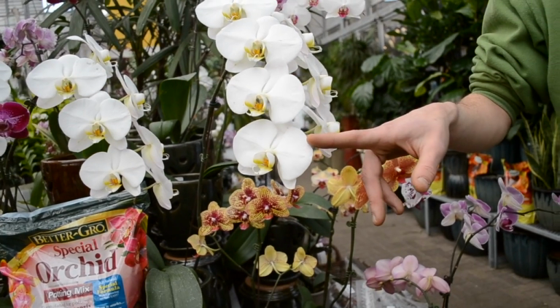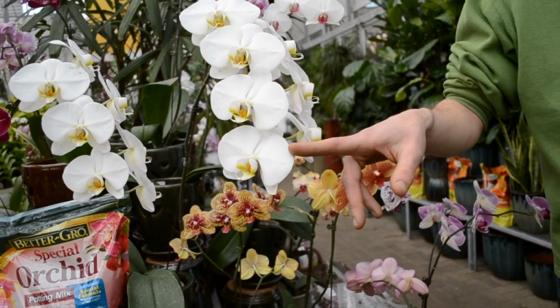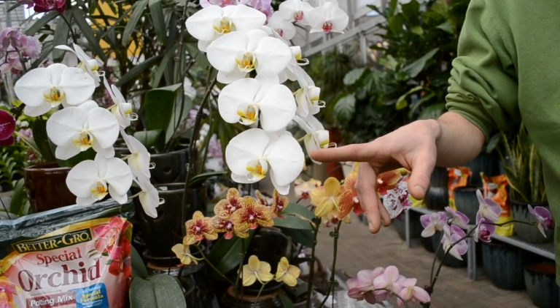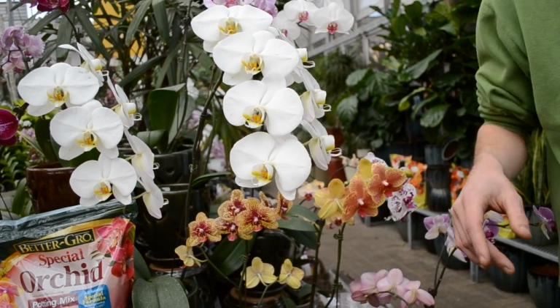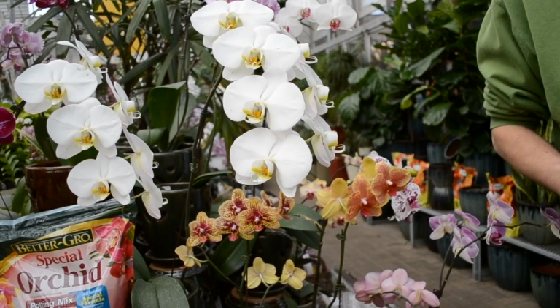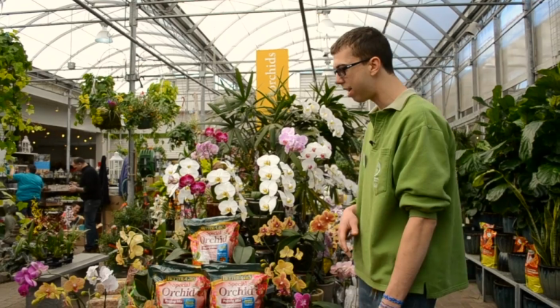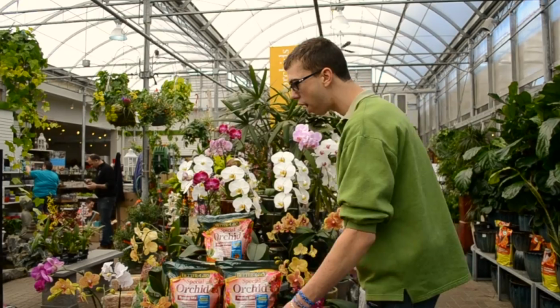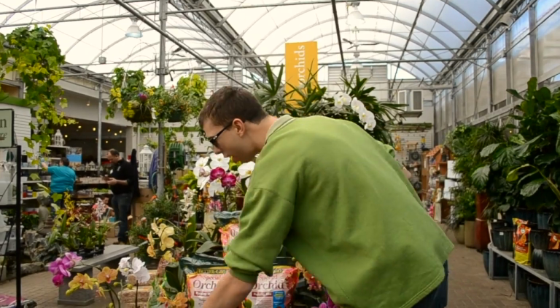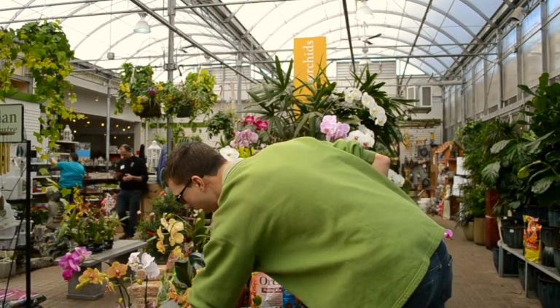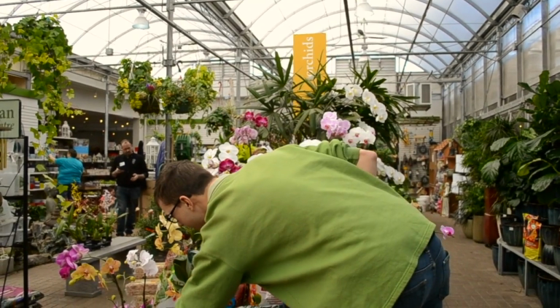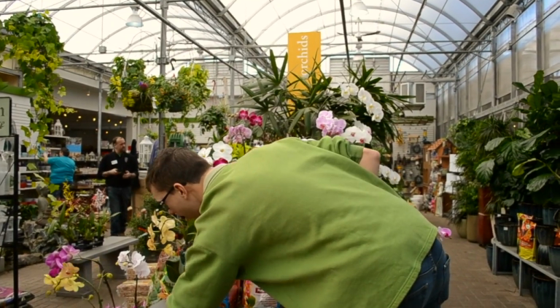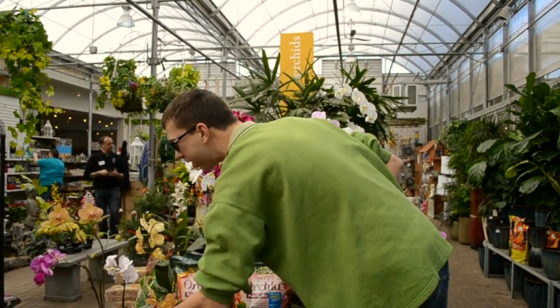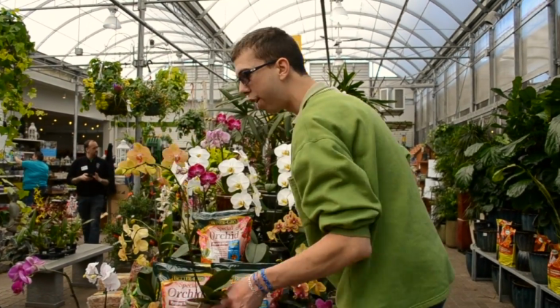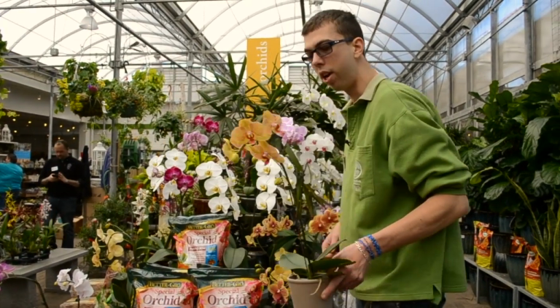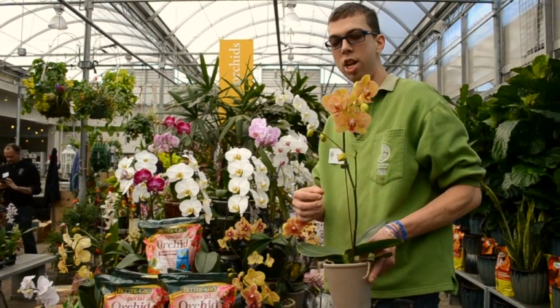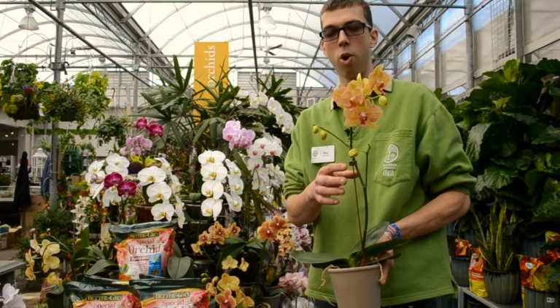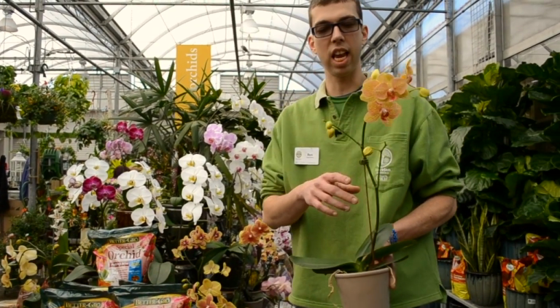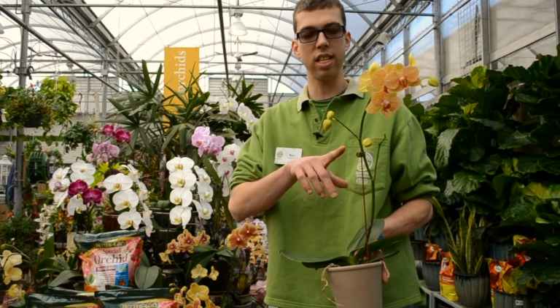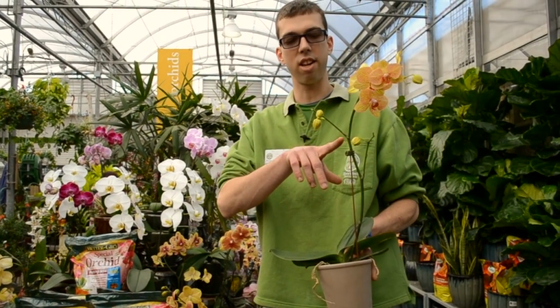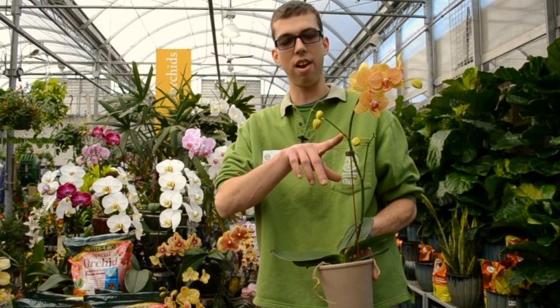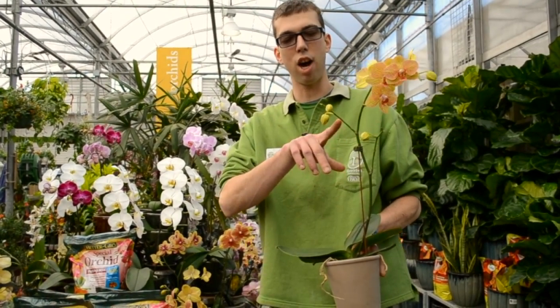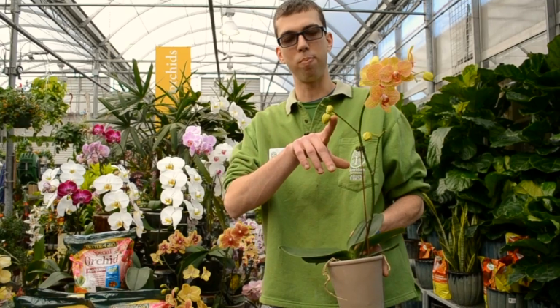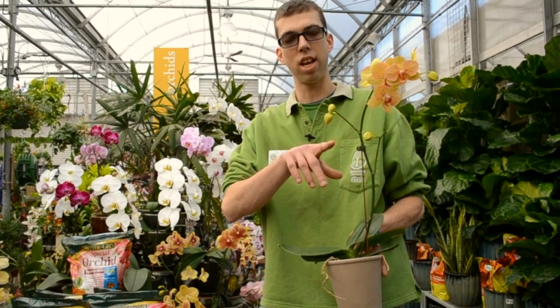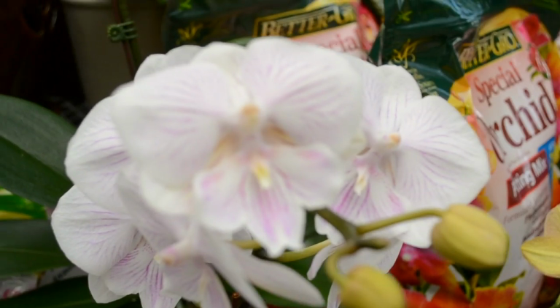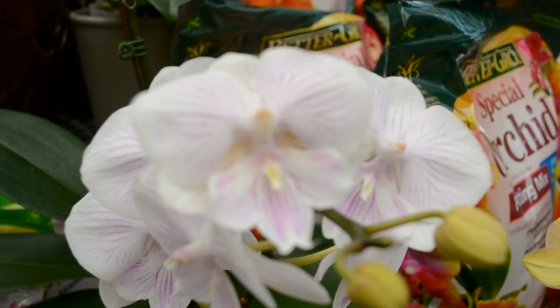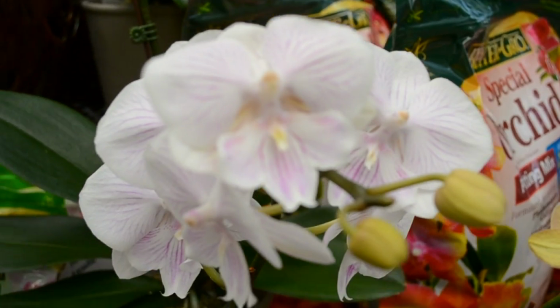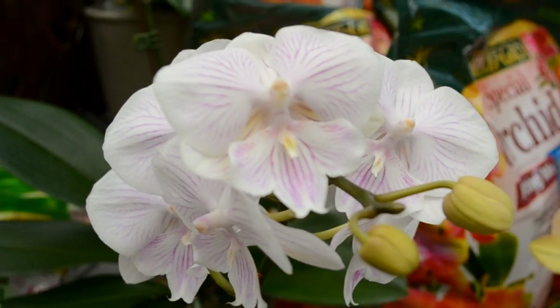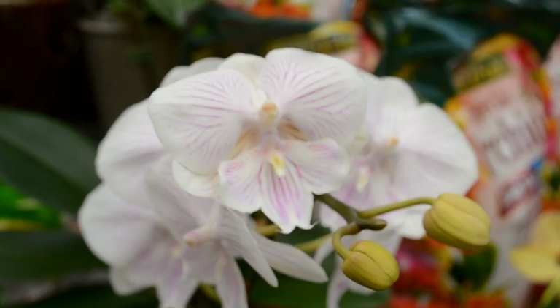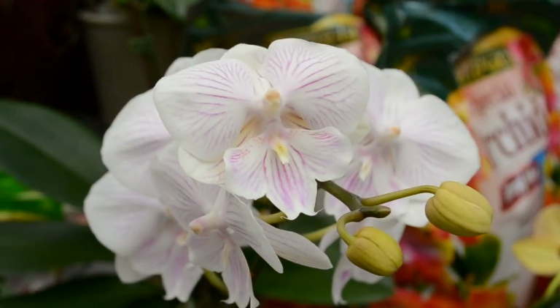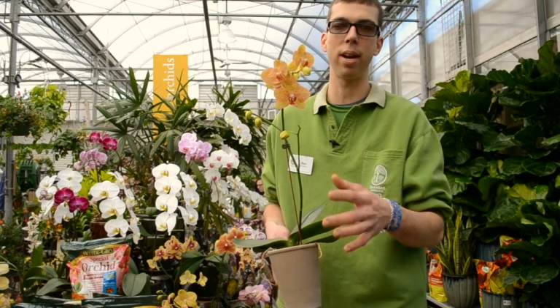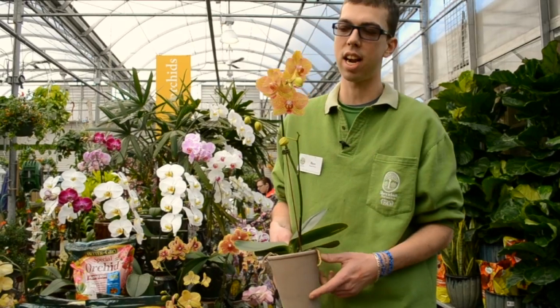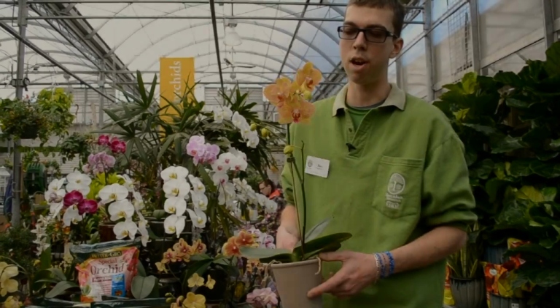You really want to be looking at one that has a lot of buds that aren't necessarily open. So an orchid like this that's going to have some buds that are closed will give you the longest amount of flowering inside the house.